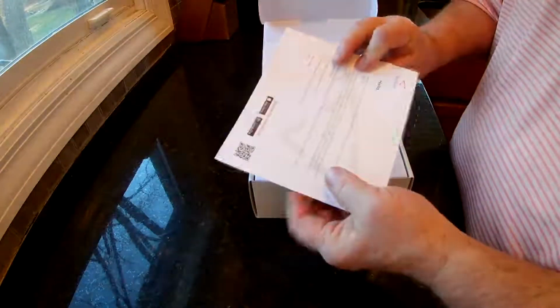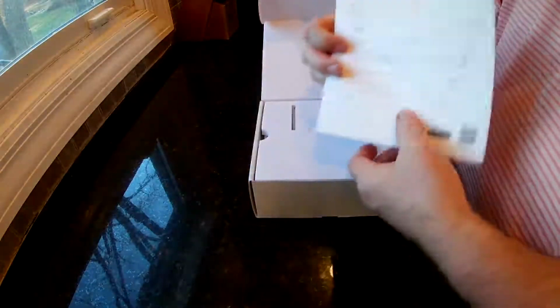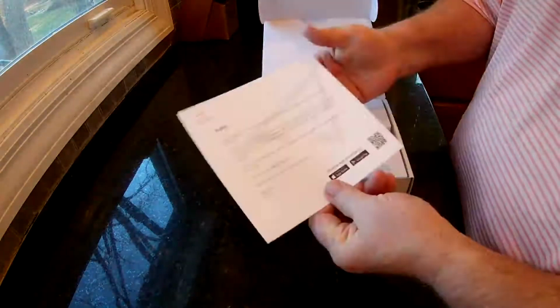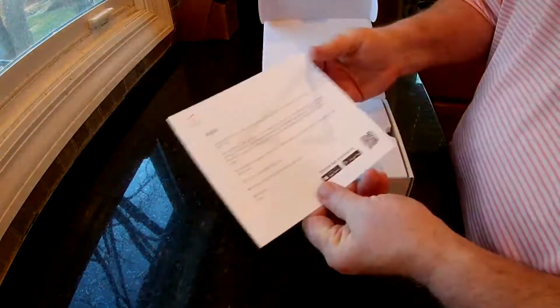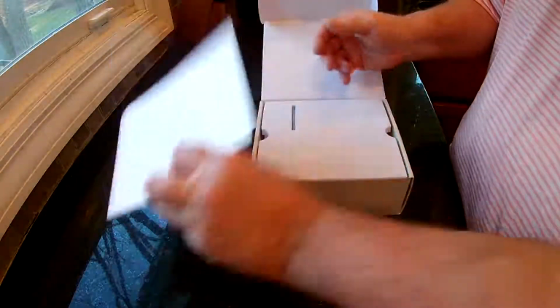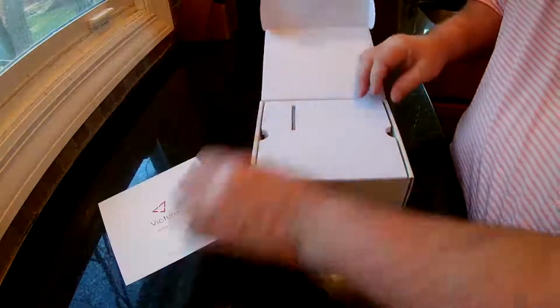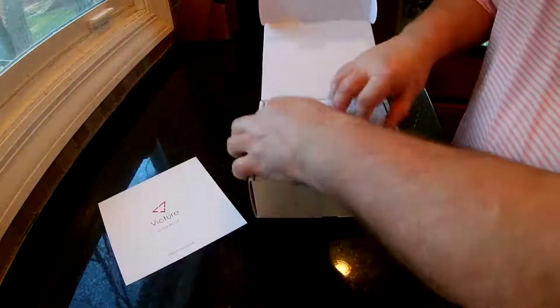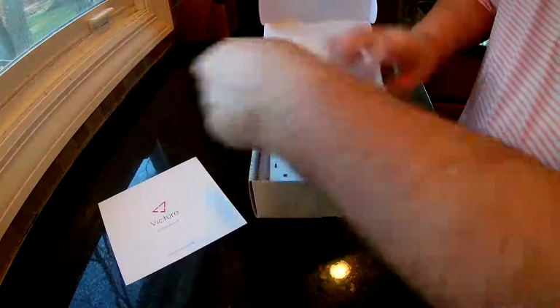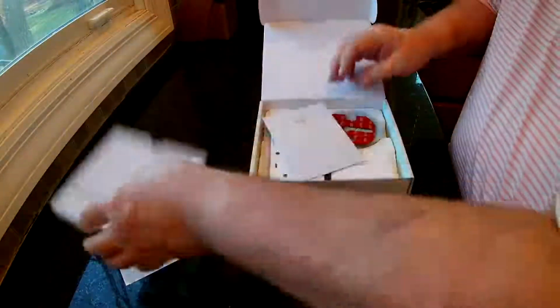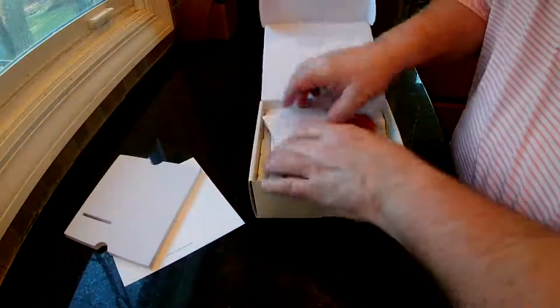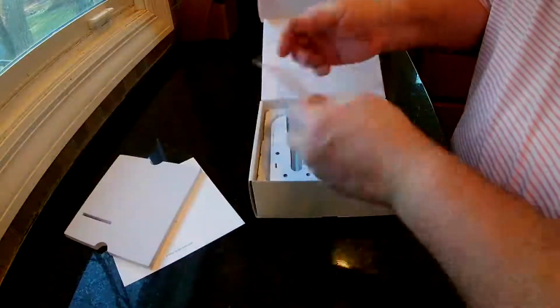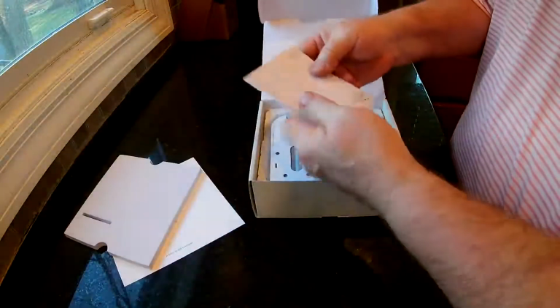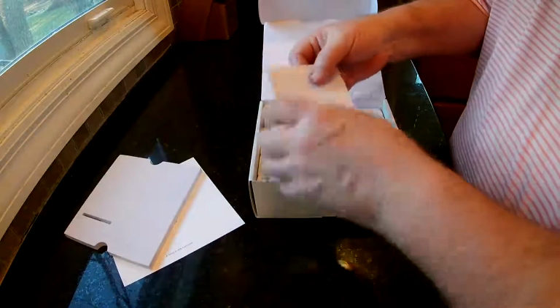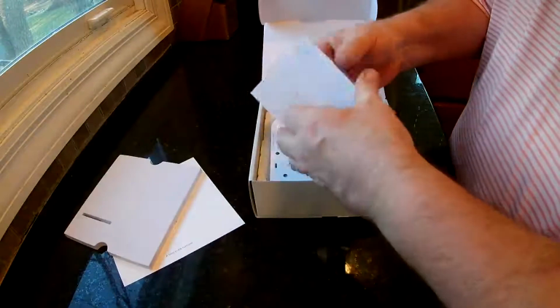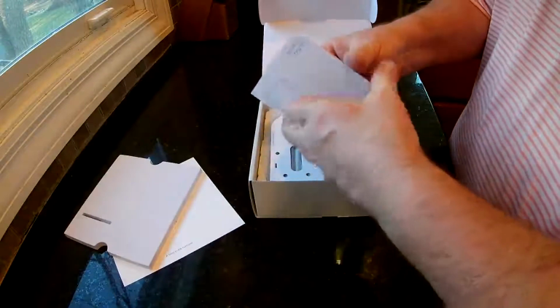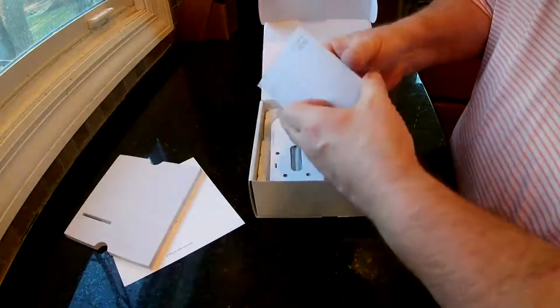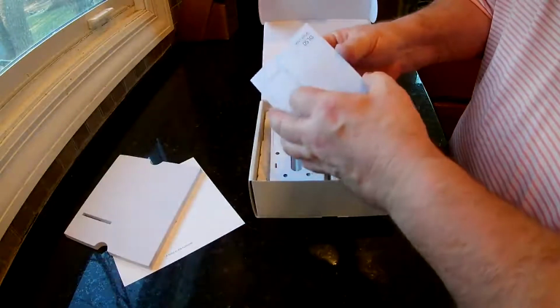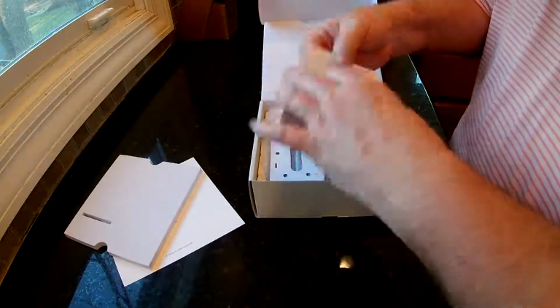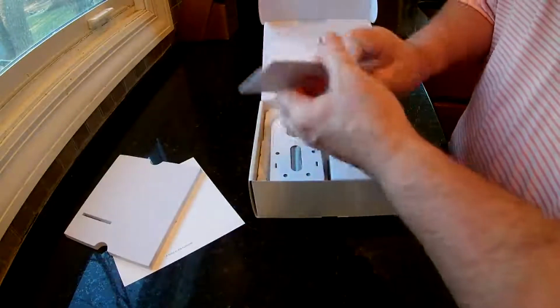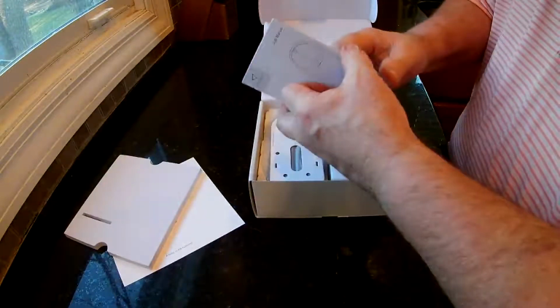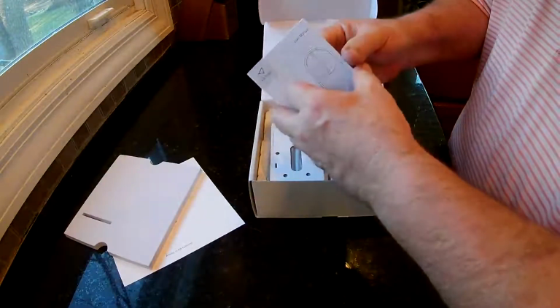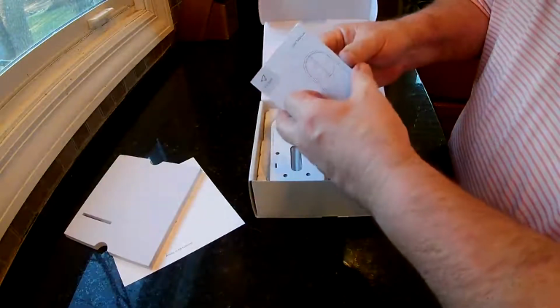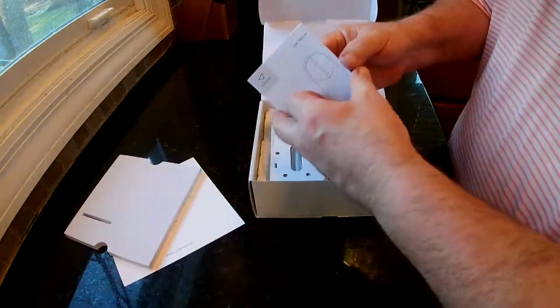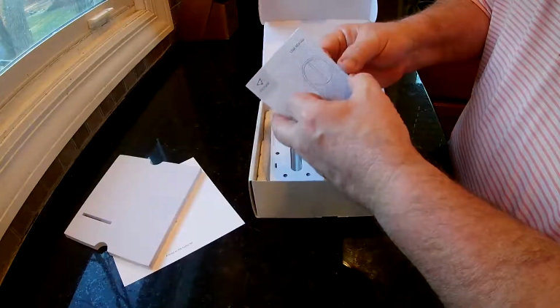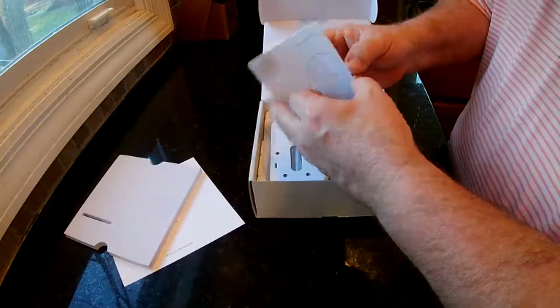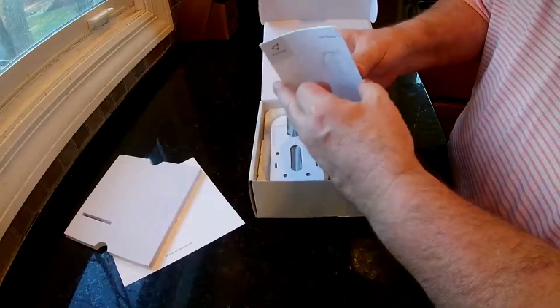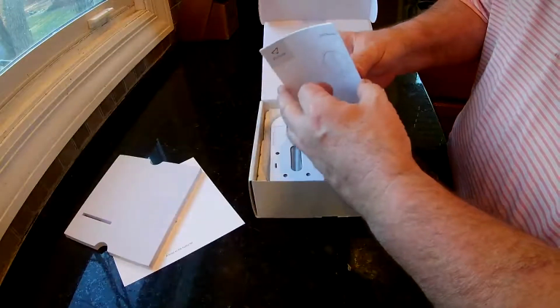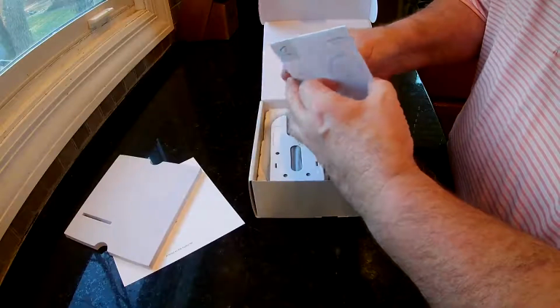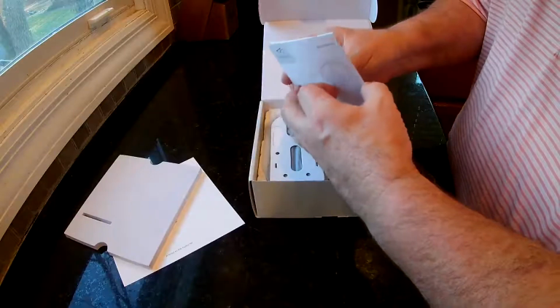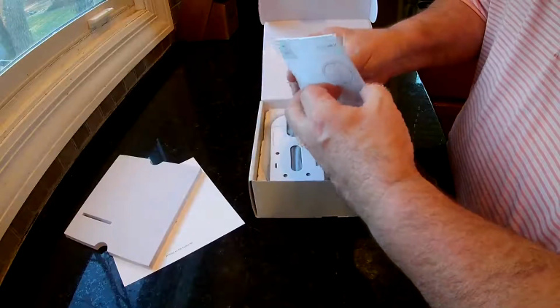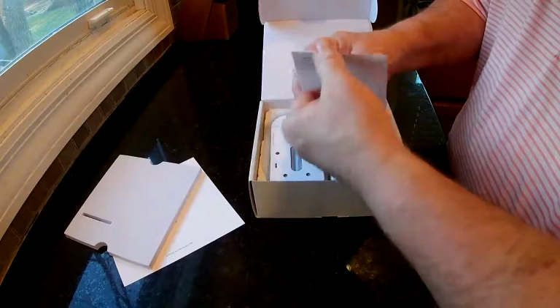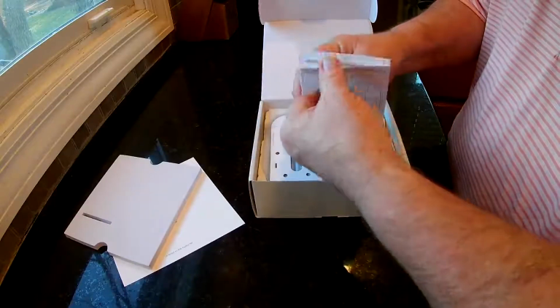So they give you a little letter, a little manual — how to put it together, how to install it, how to set it up.